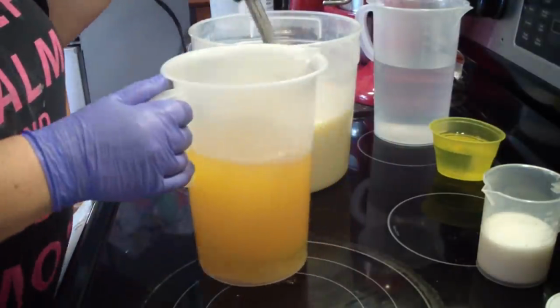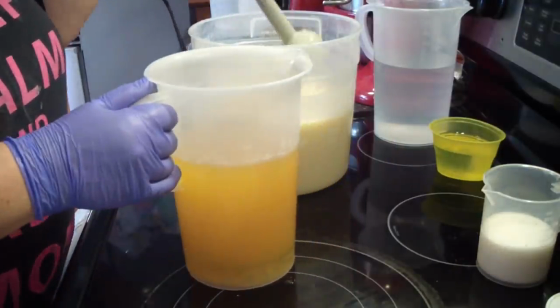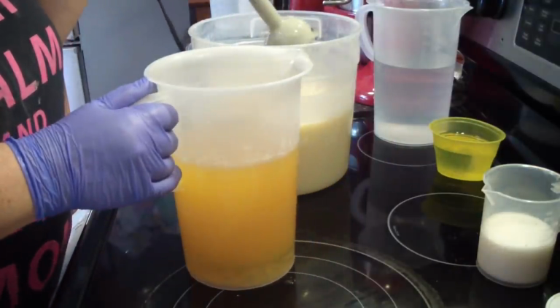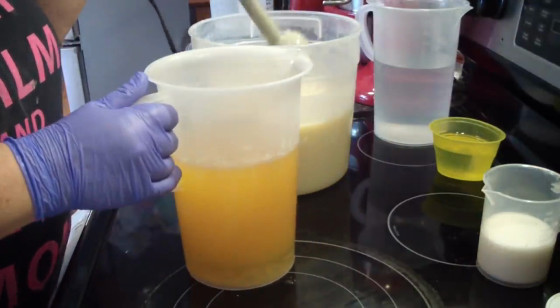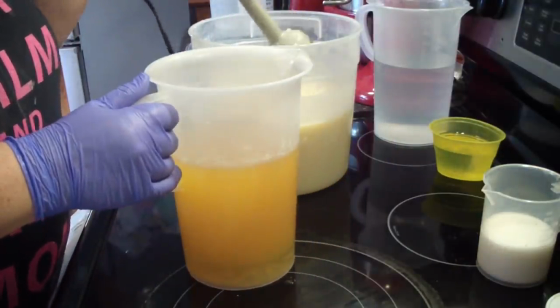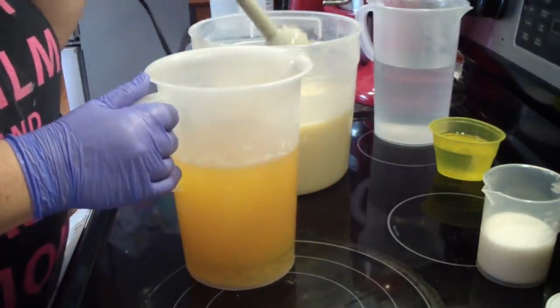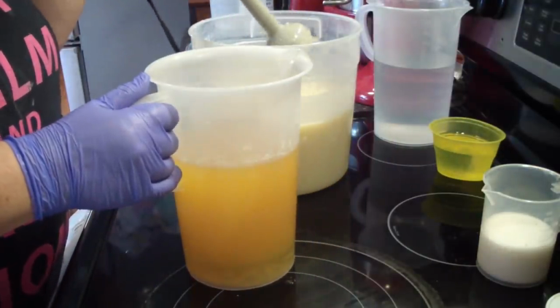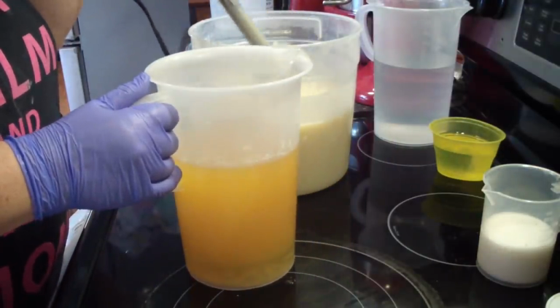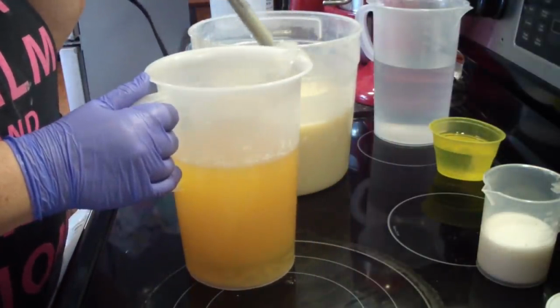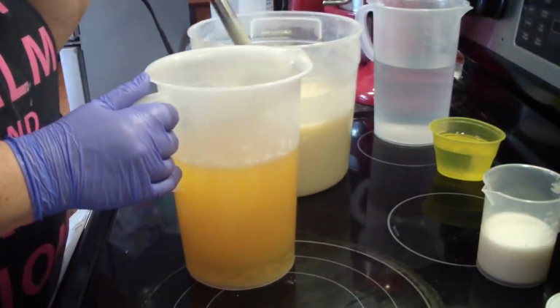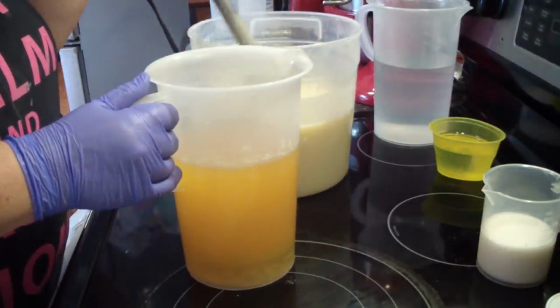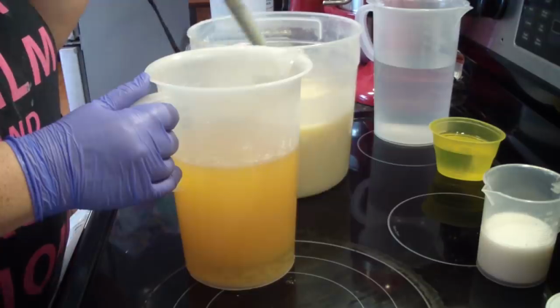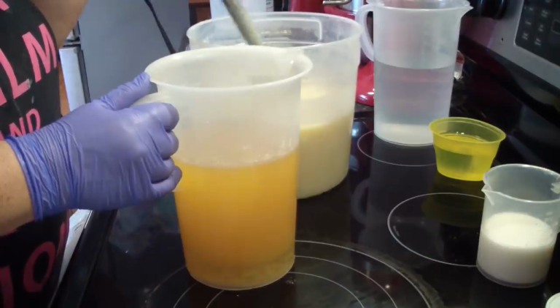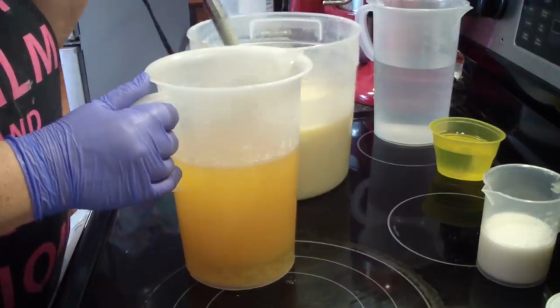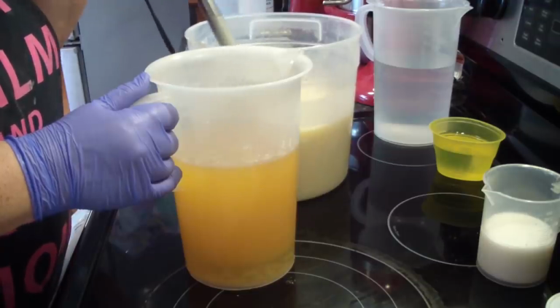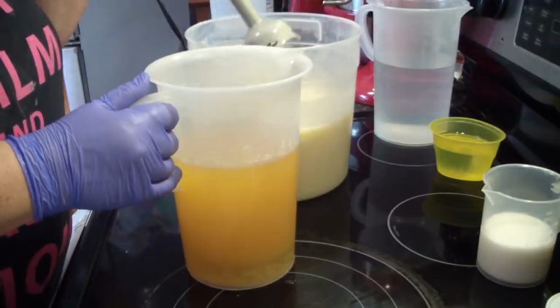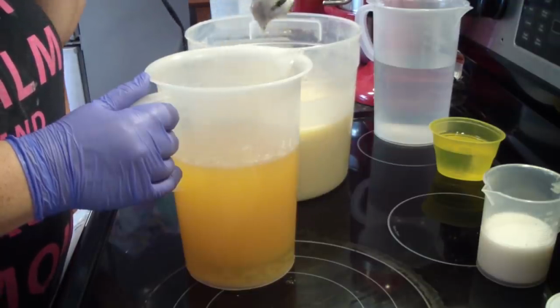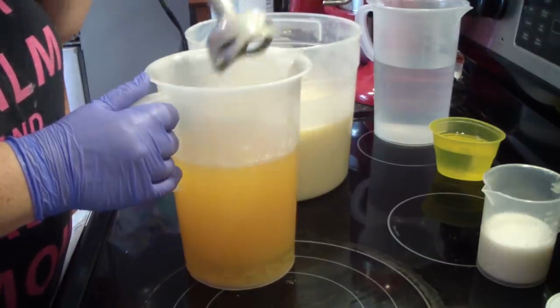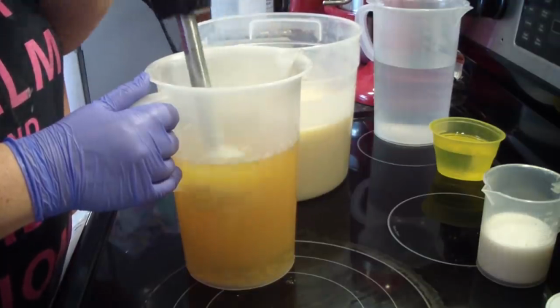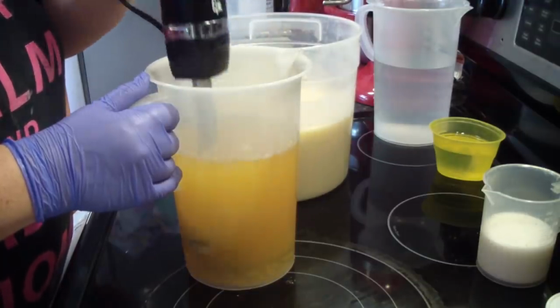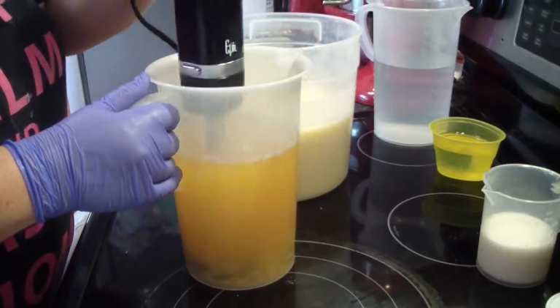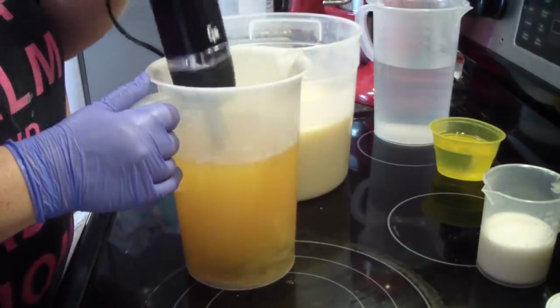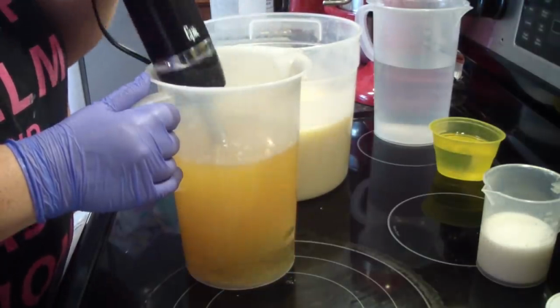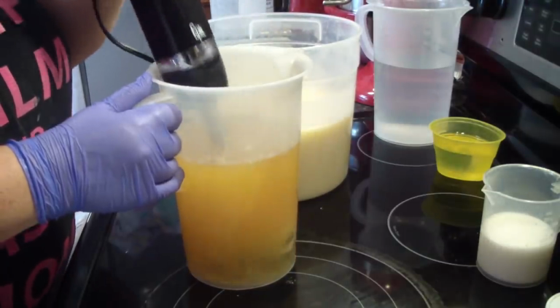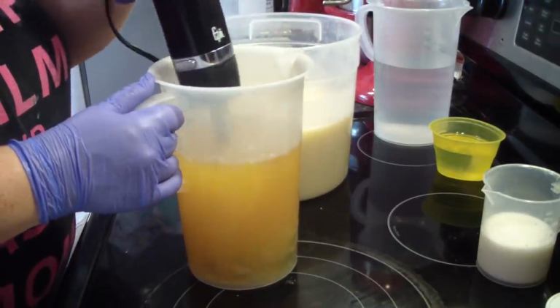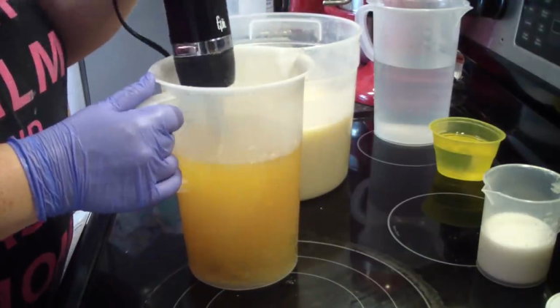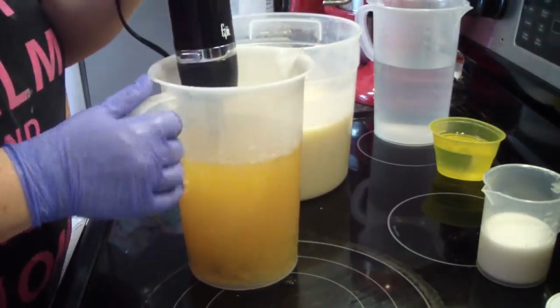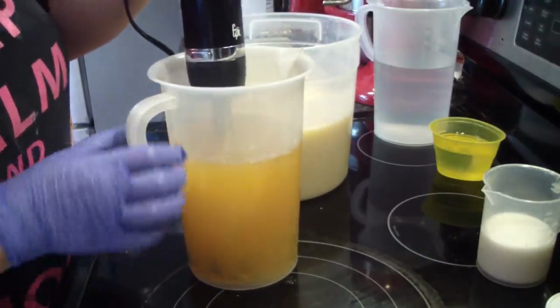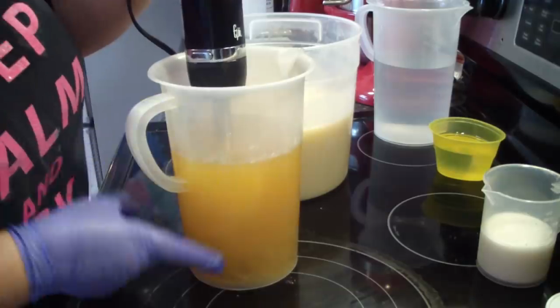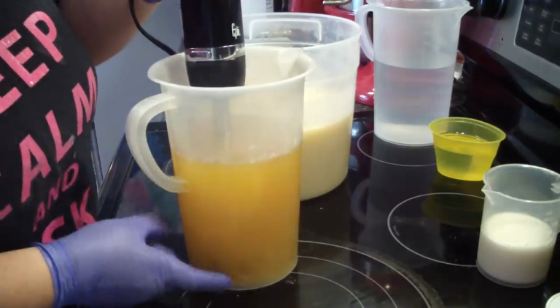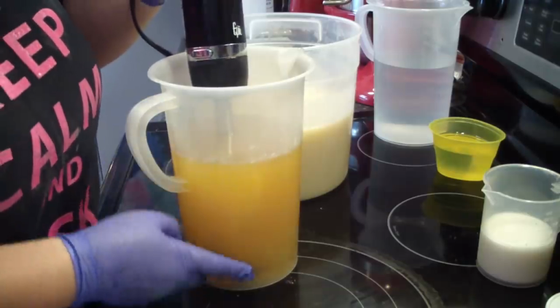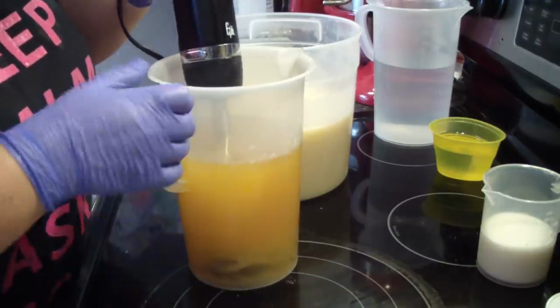There are quite a few chunks in there left to blend up, so I got them blended up for the most part. I like to blend up my additives.